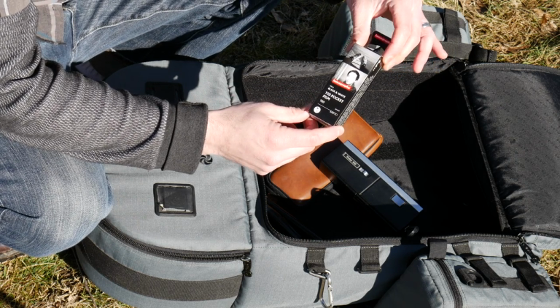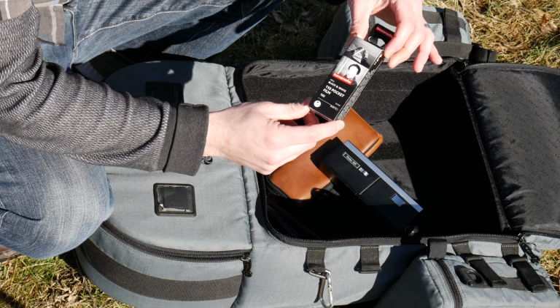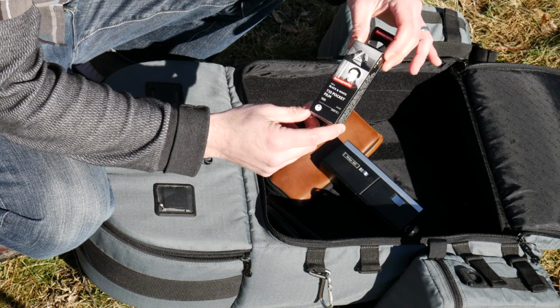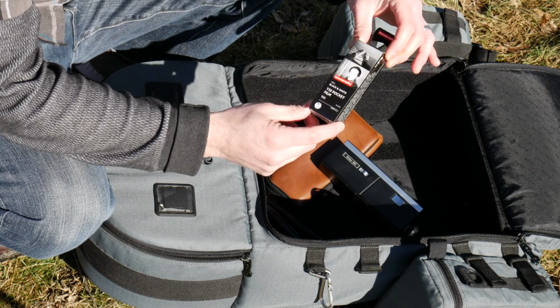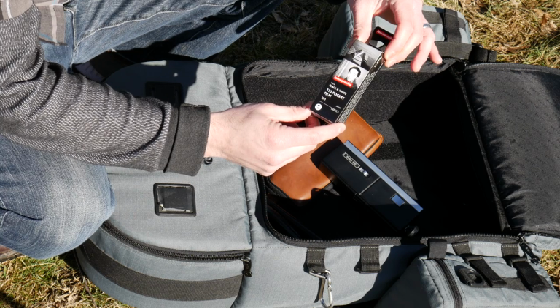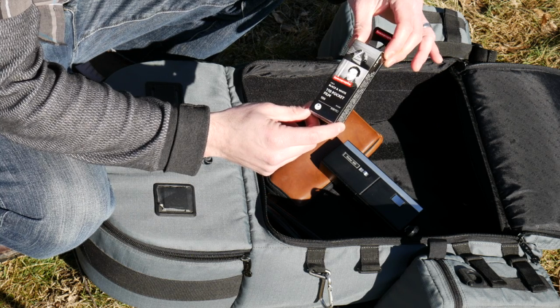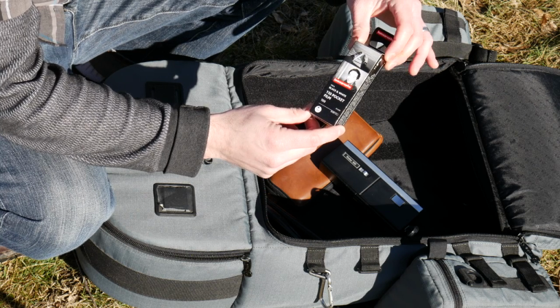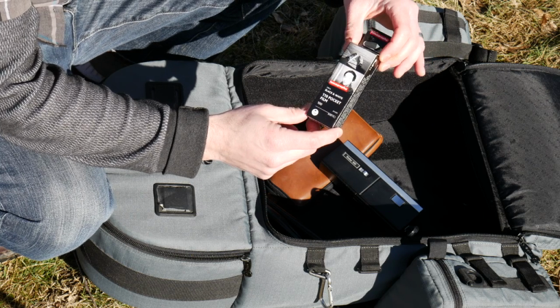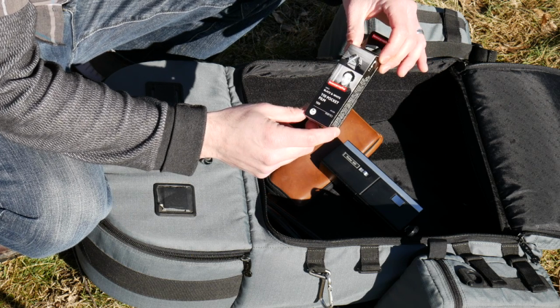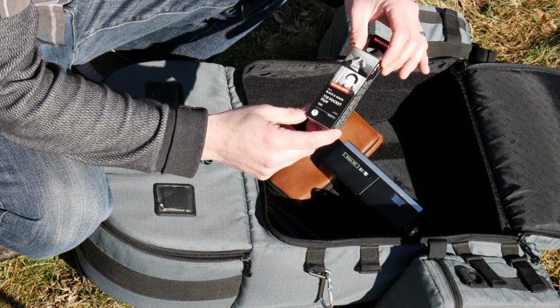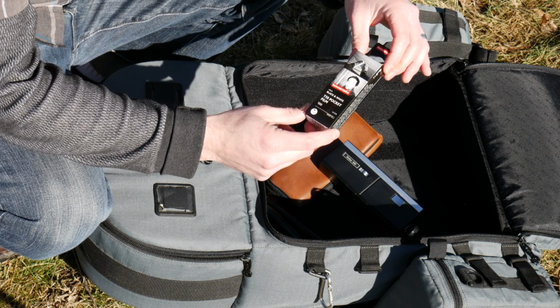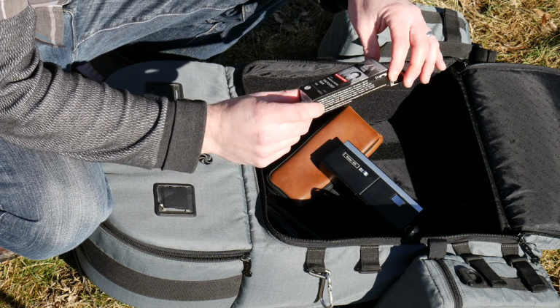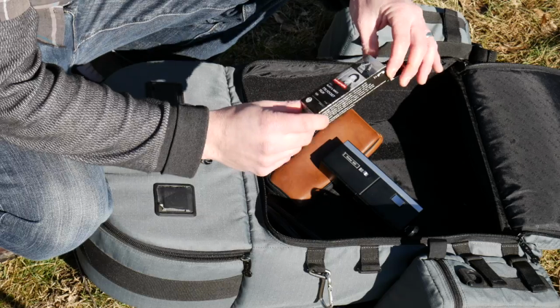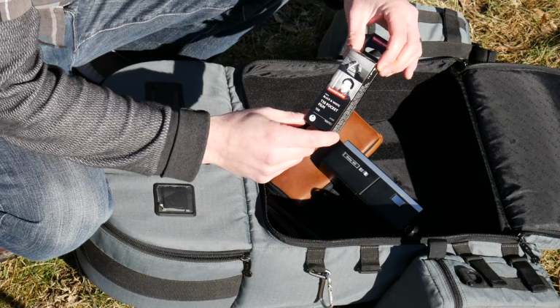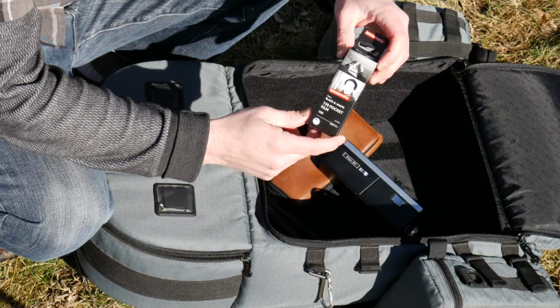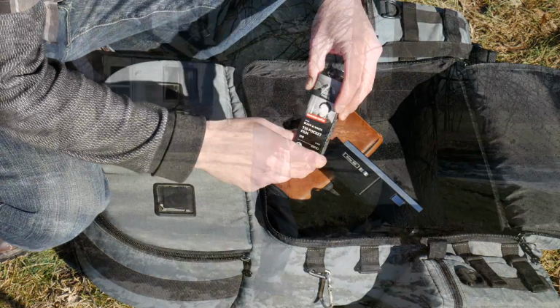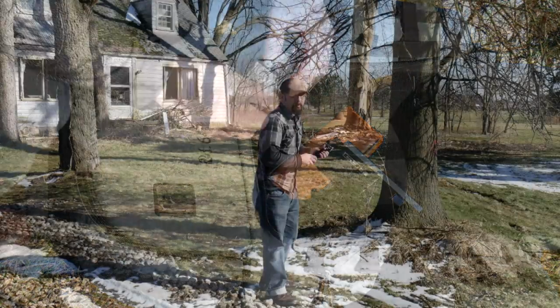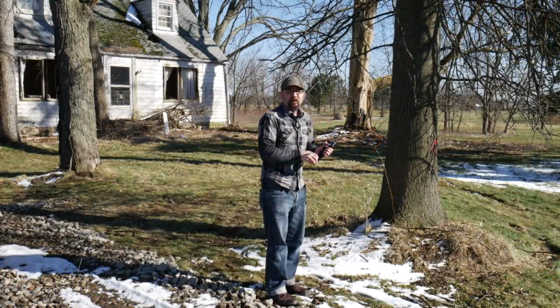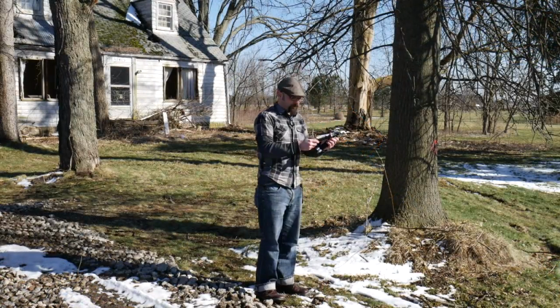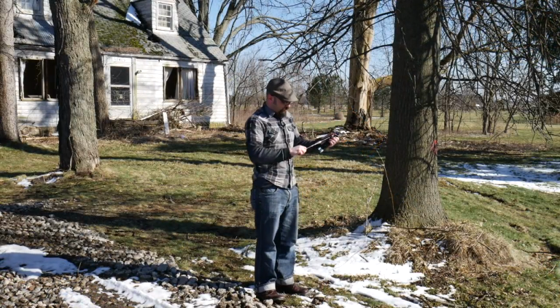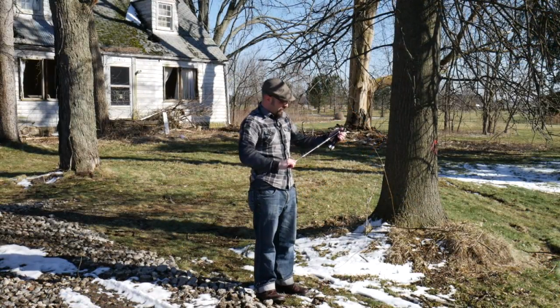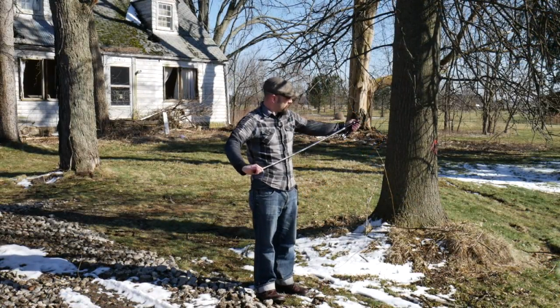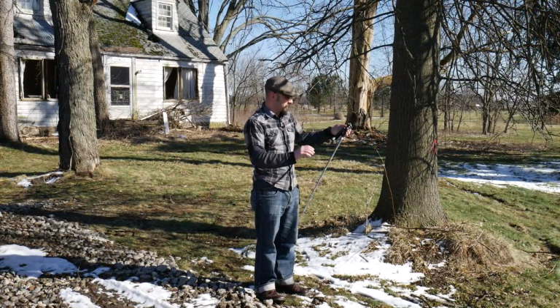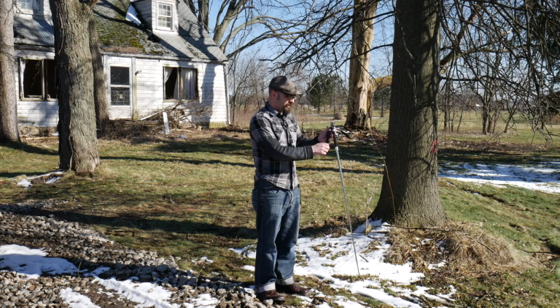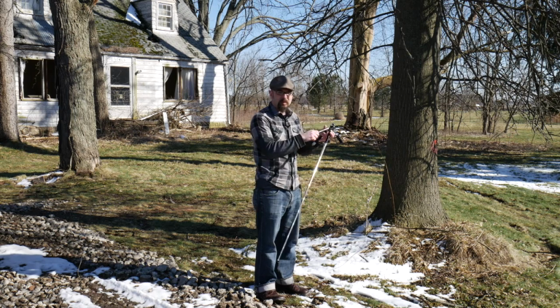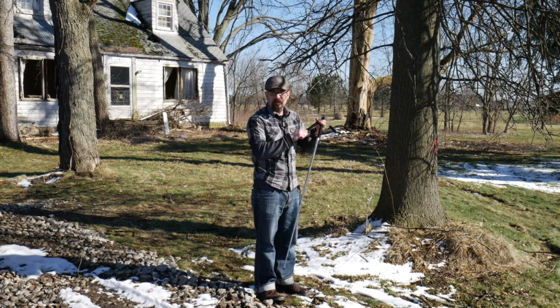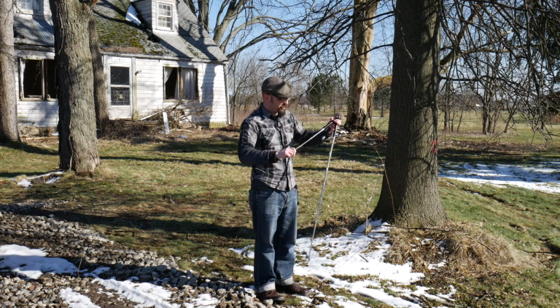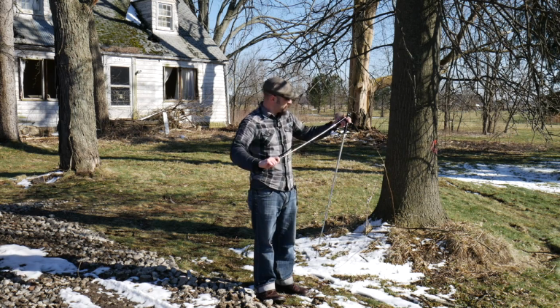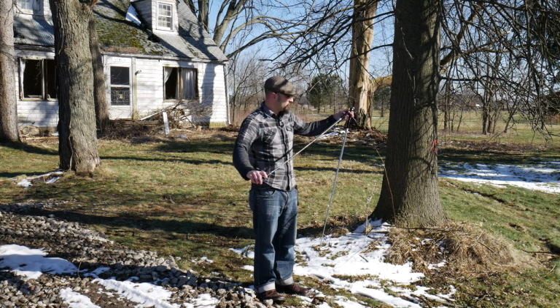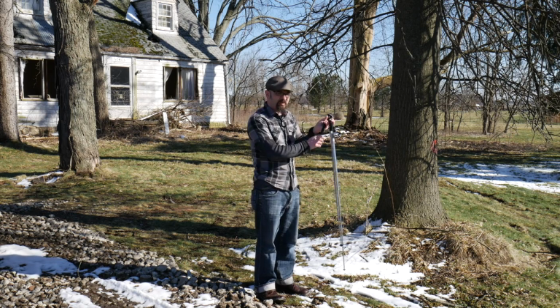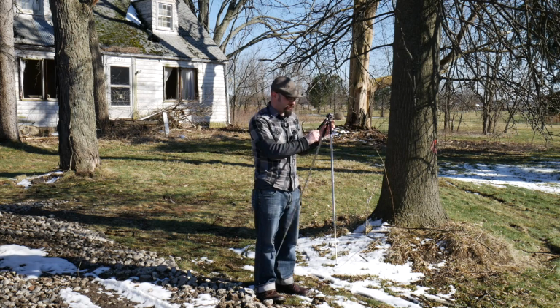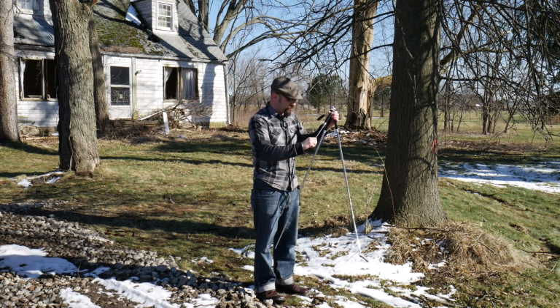I'm gonna get it all set up and we'll shoot — I'm really looking forward to this, excited about it. I'll set up the tripod now. Like I said, it's a much lighter tripod and it really makes my life a lot easier.